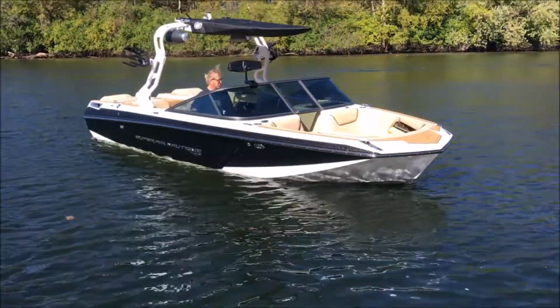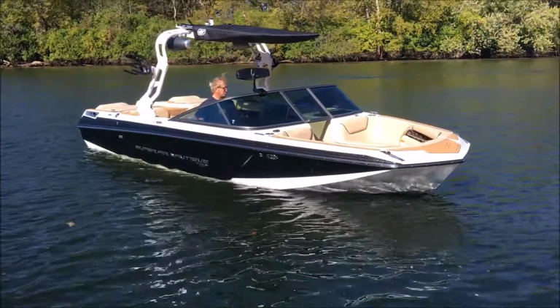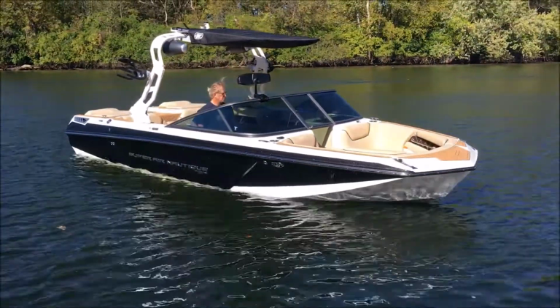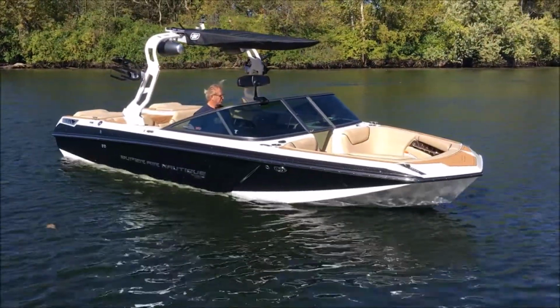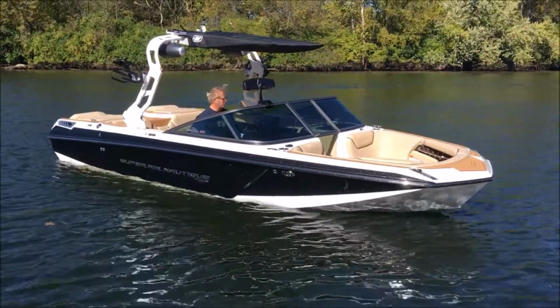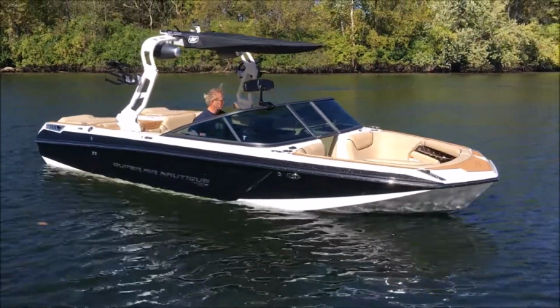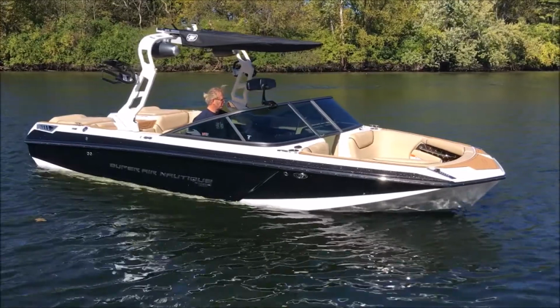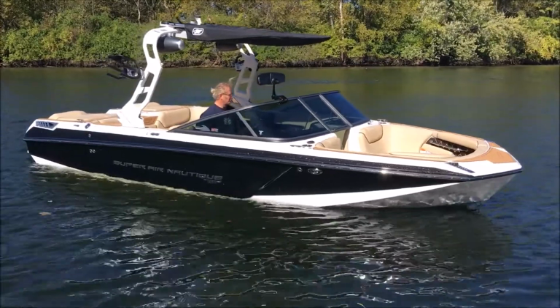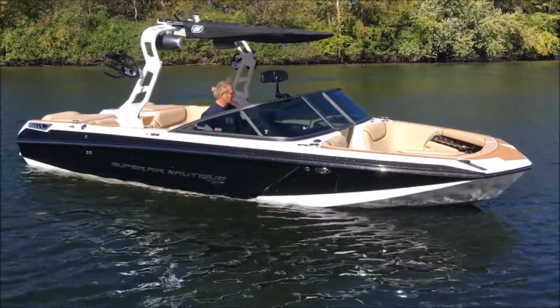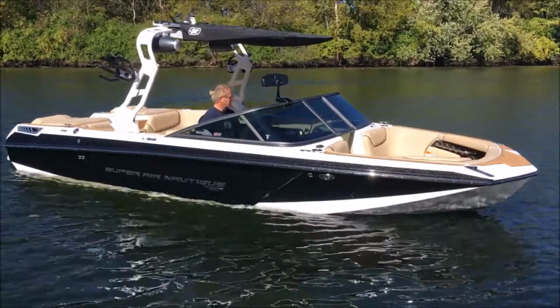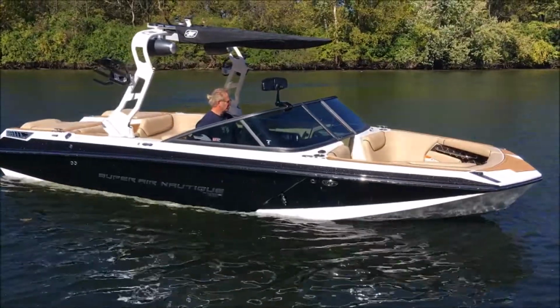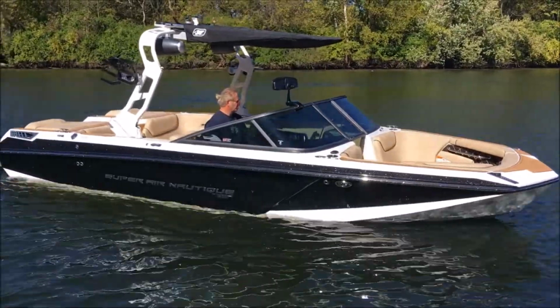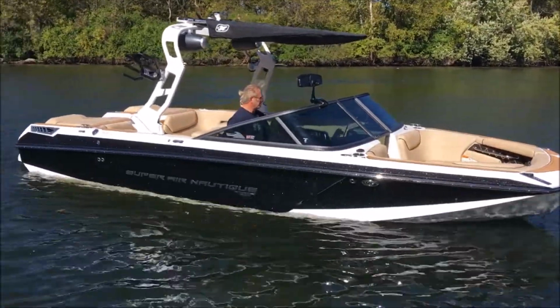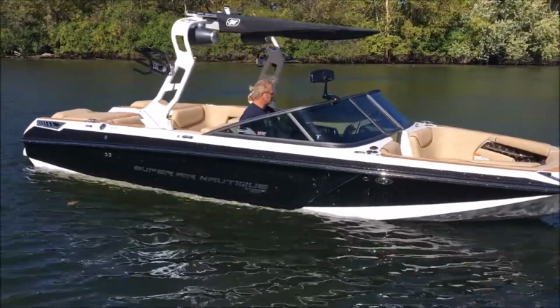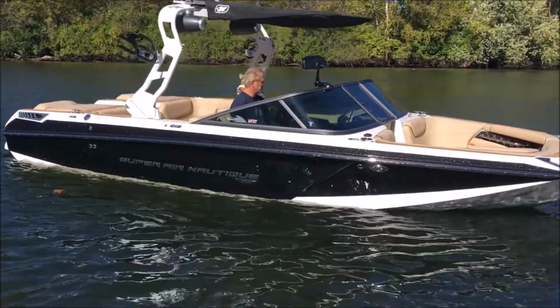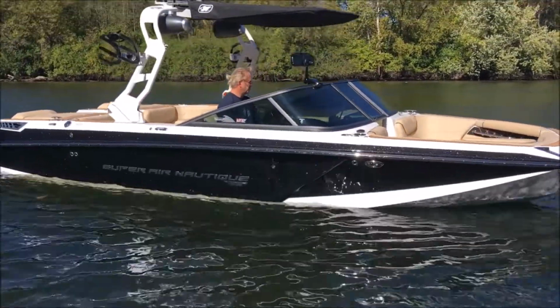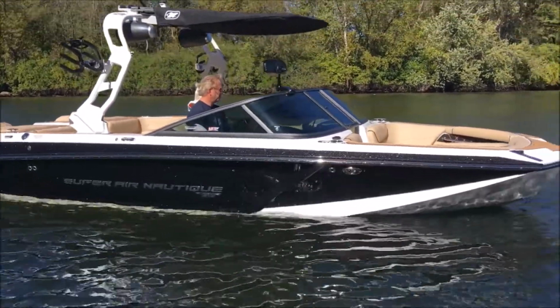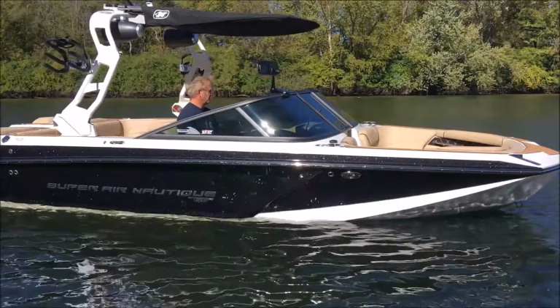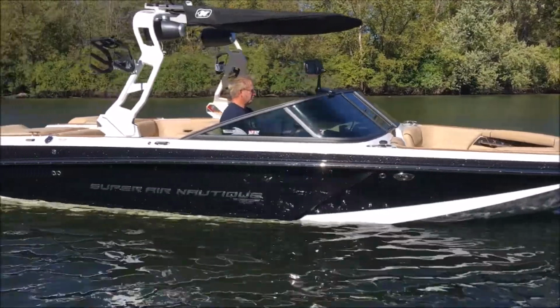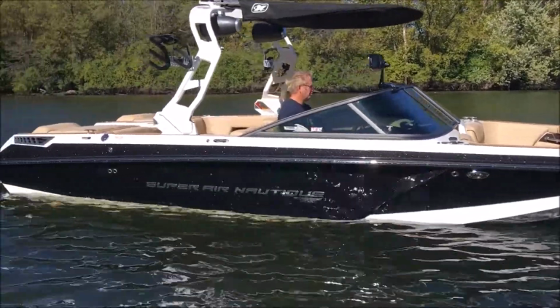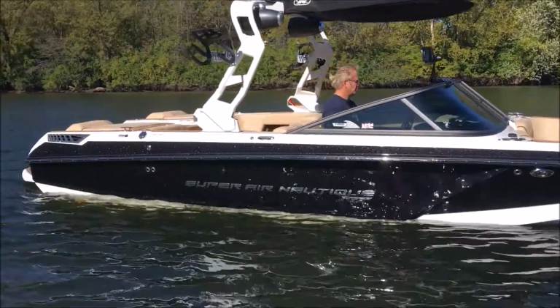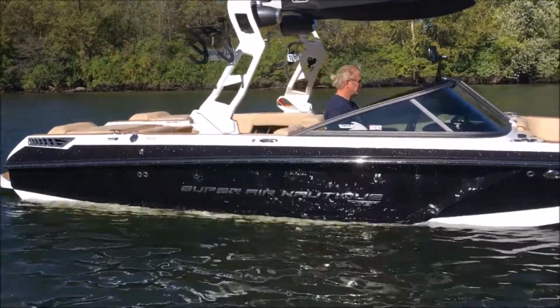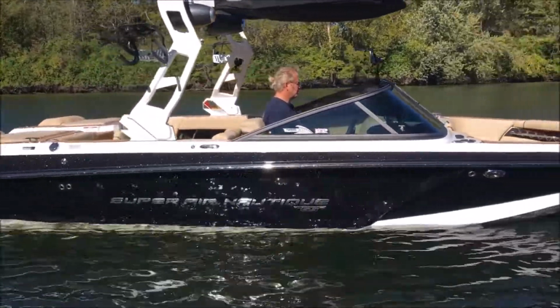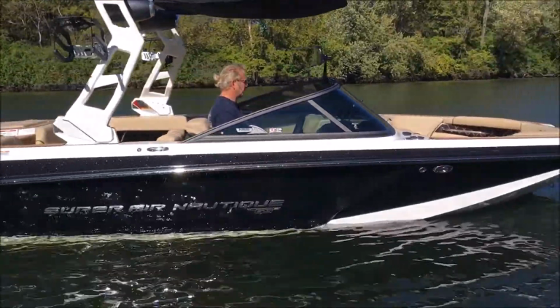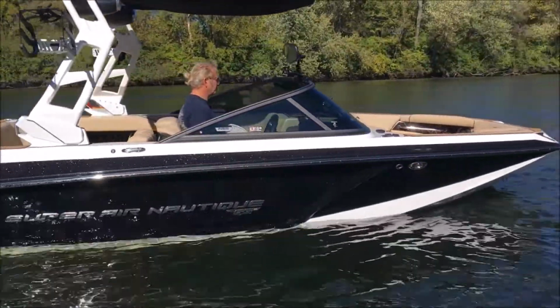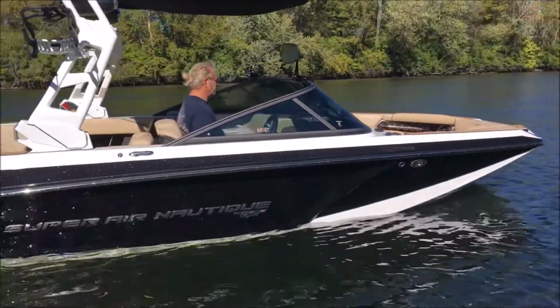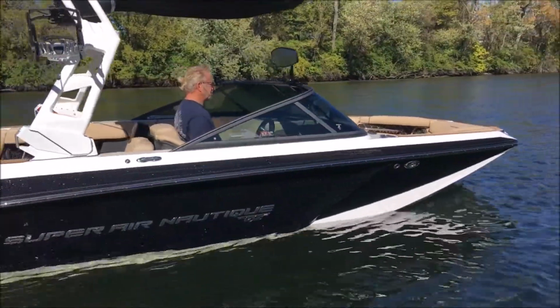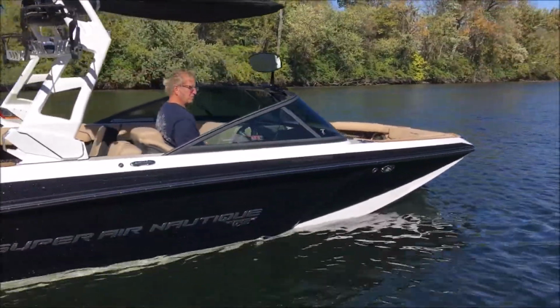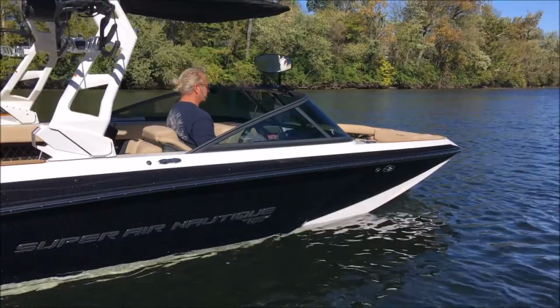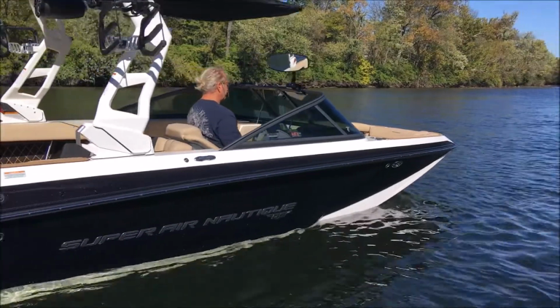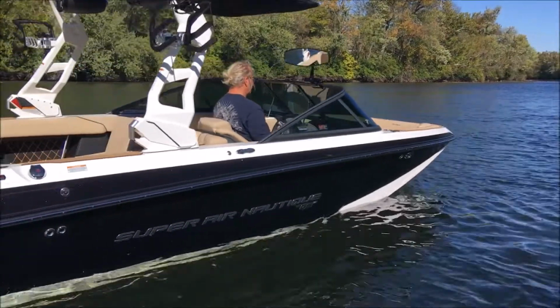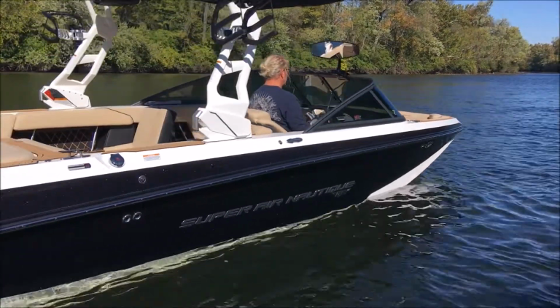2018 Super Air Nautique GS-22. This thing is in jet black metal flake, looking hot in the sun all the way down the side — main stripe, forward stripe, and accent on this 22.